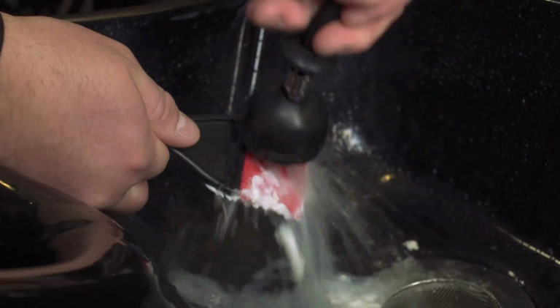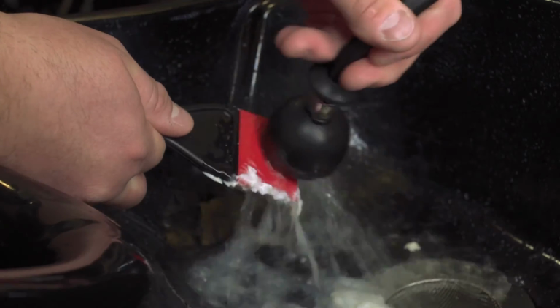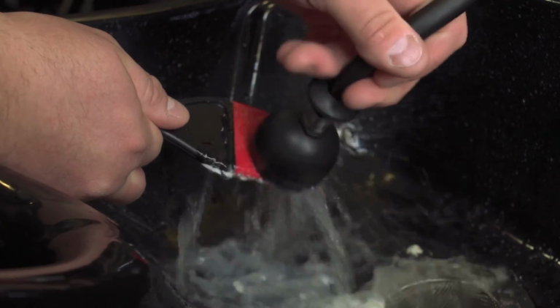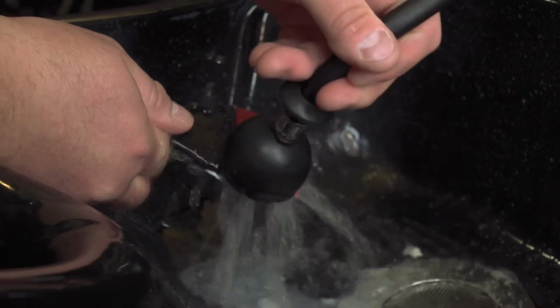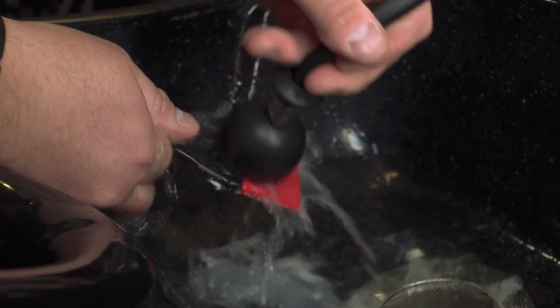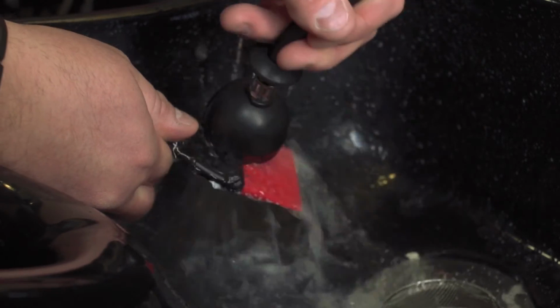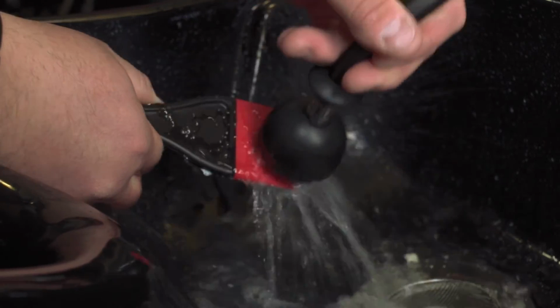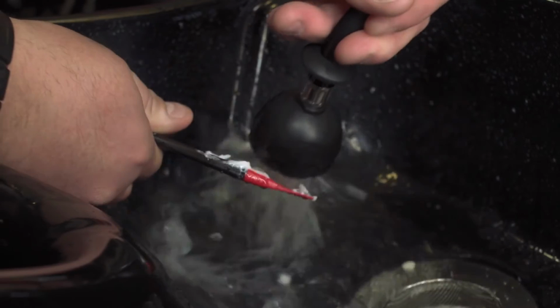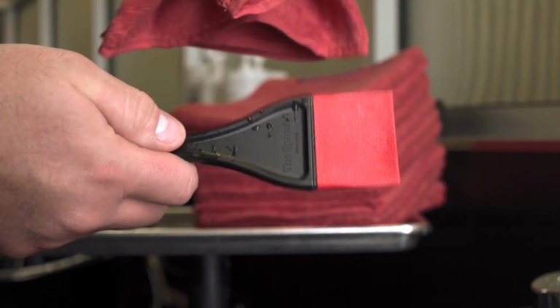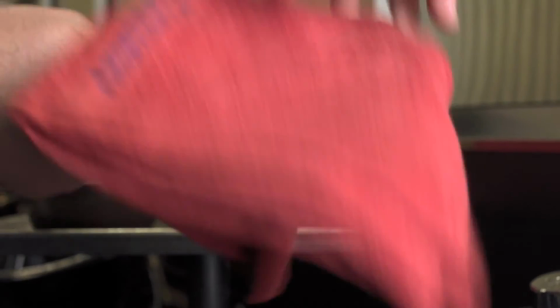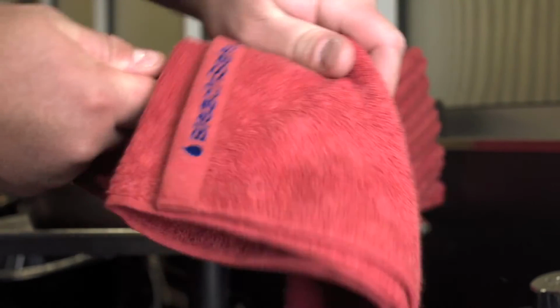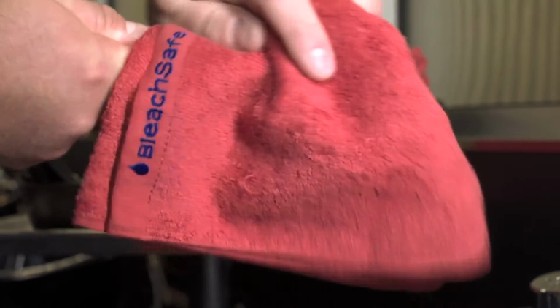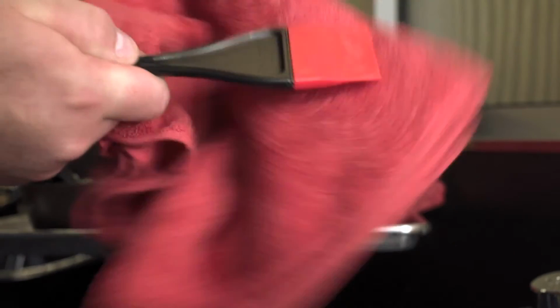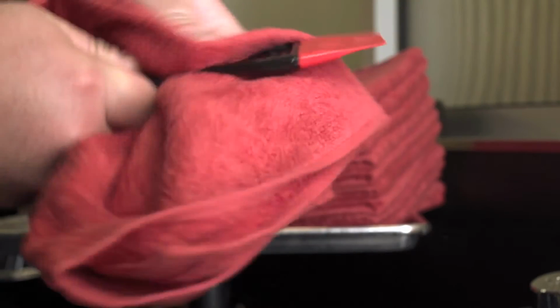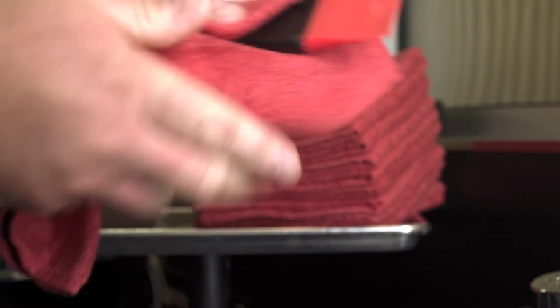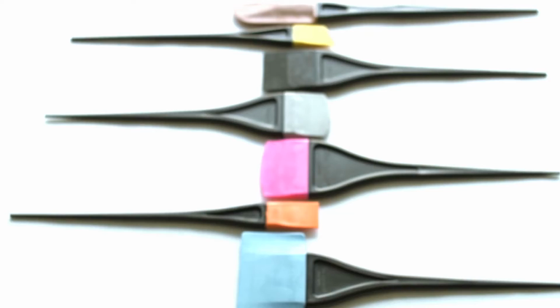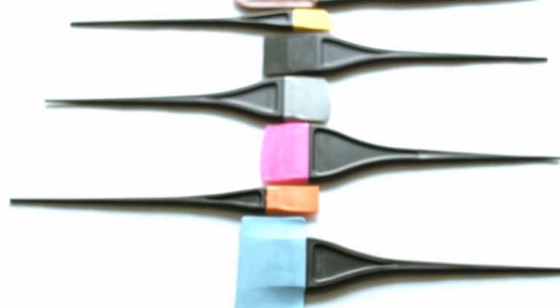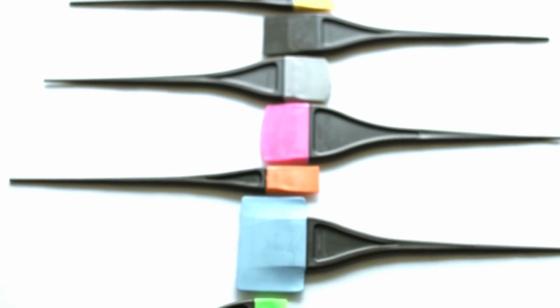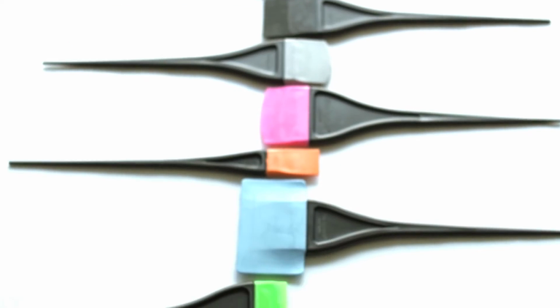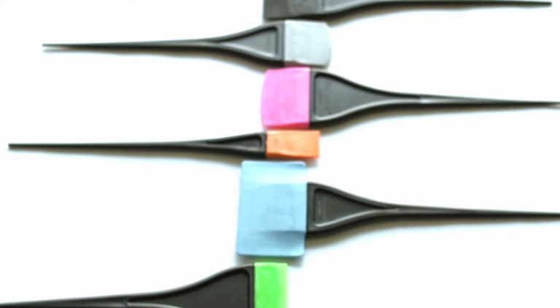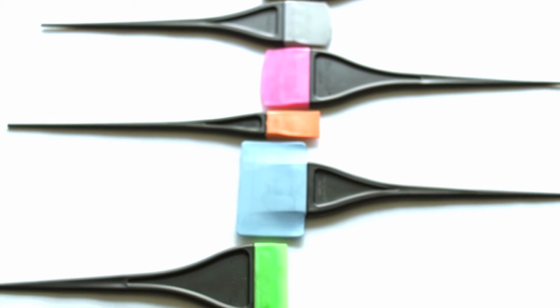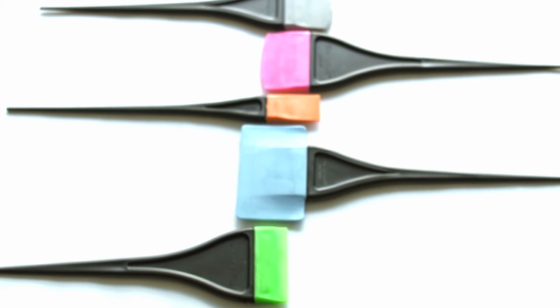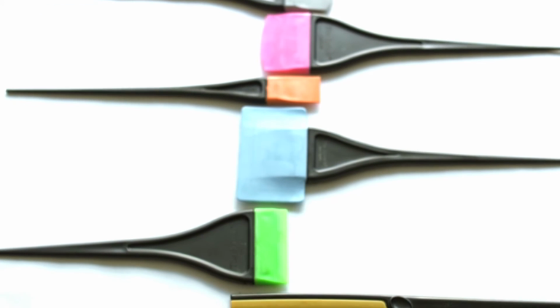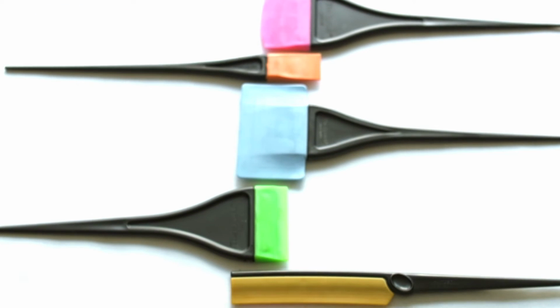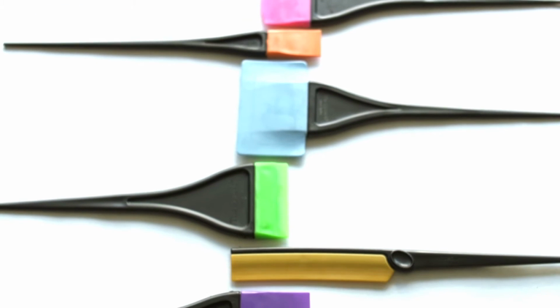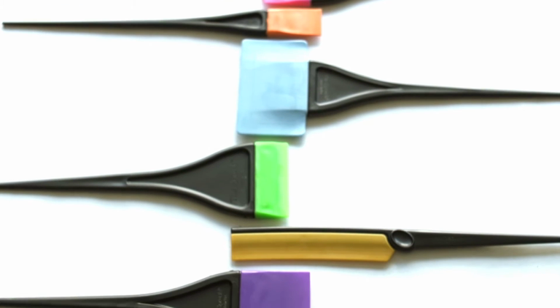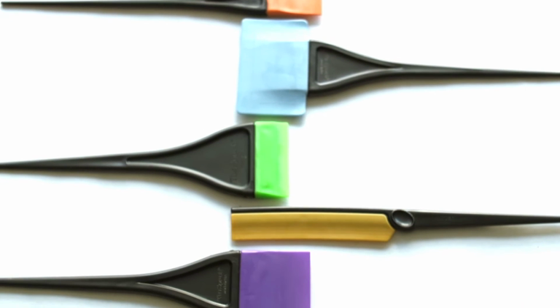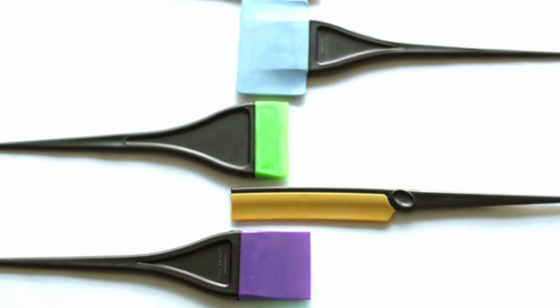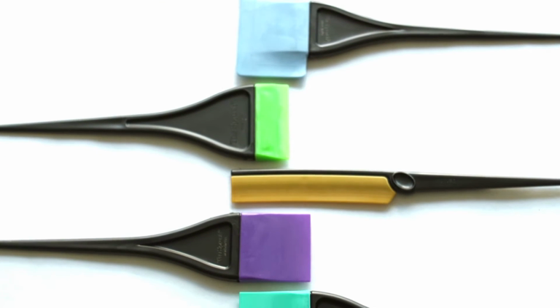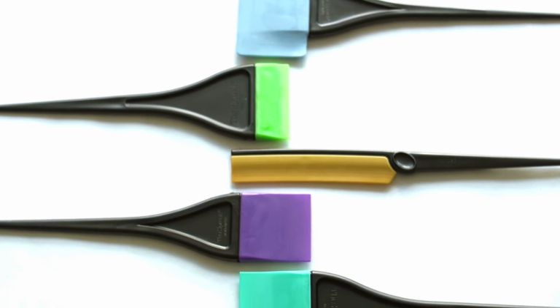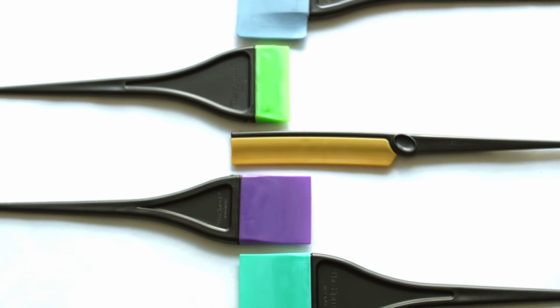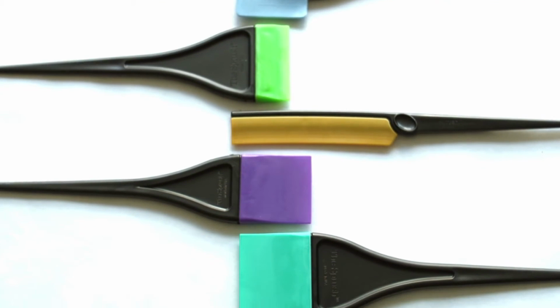The Sprush is washable and reusable, providing value to salons and stylists. It also offers a wide variety of sizes and colors for all types of hair color applications.